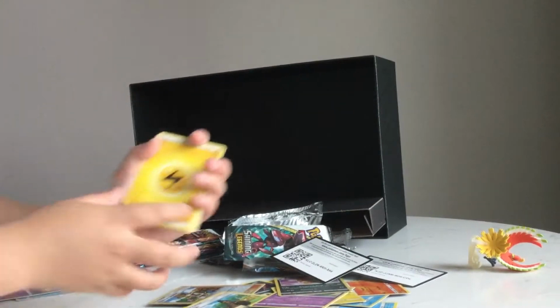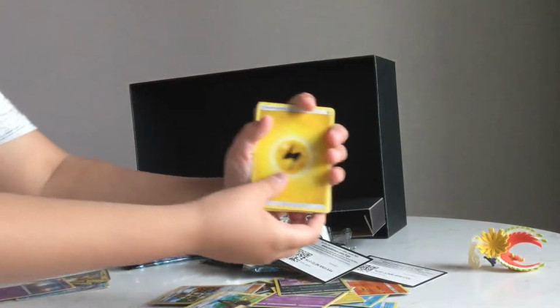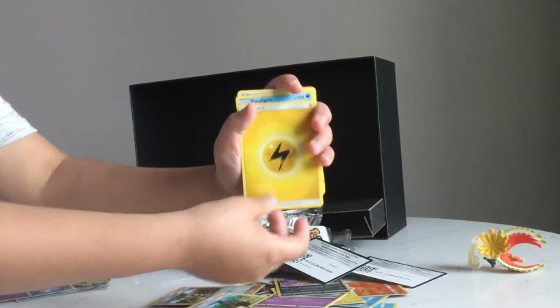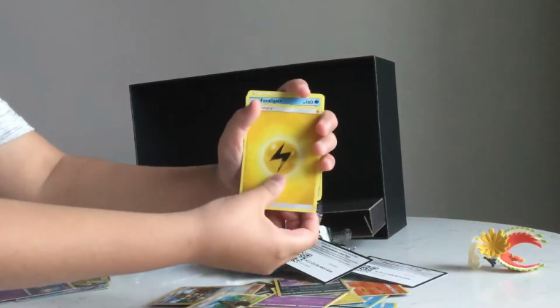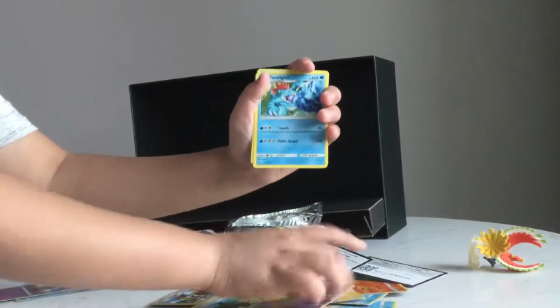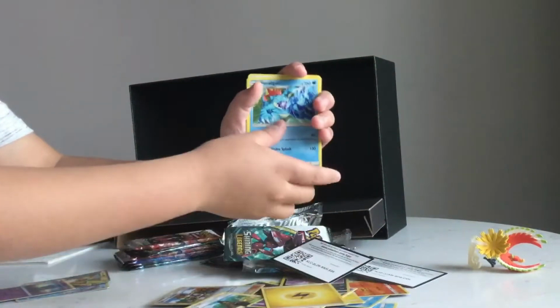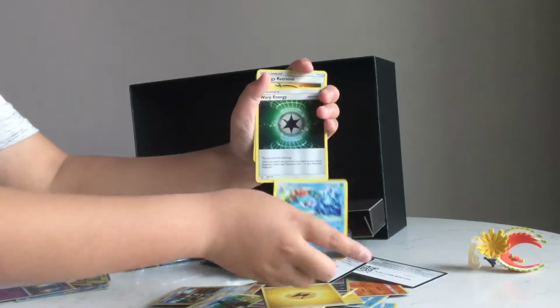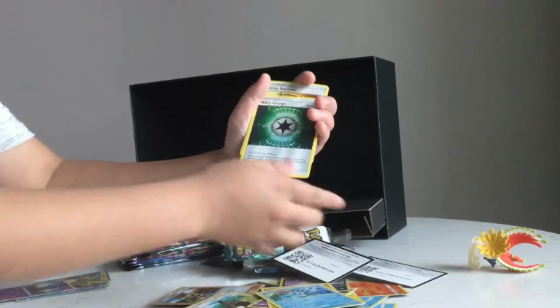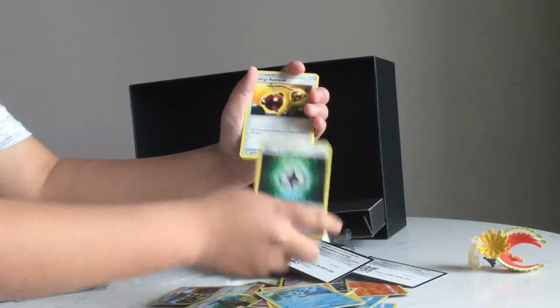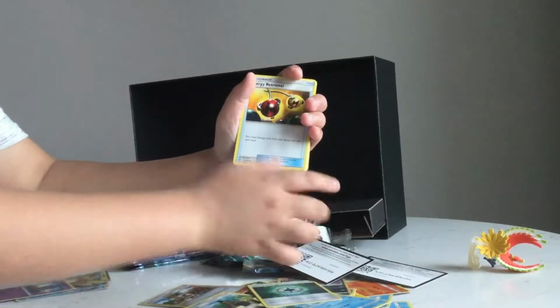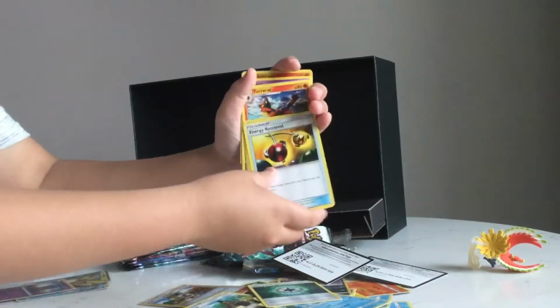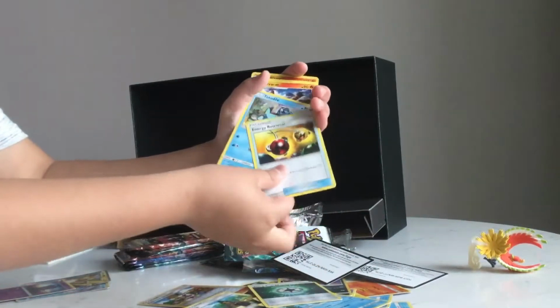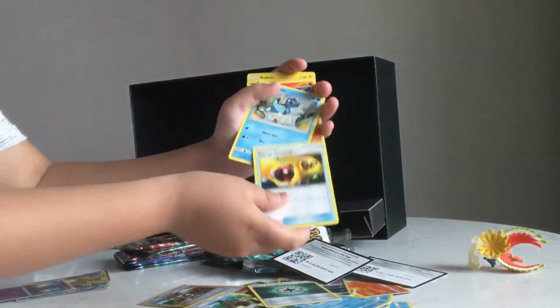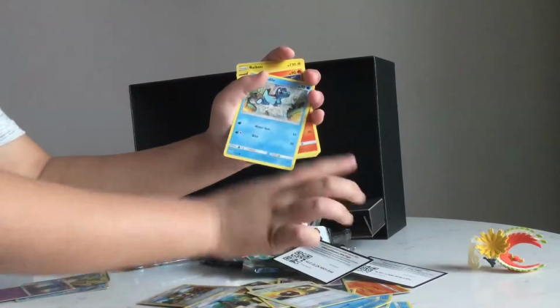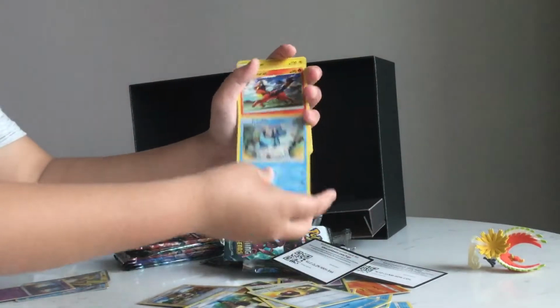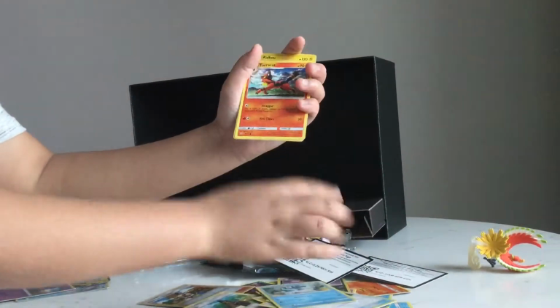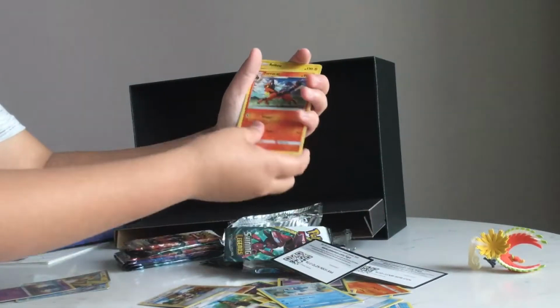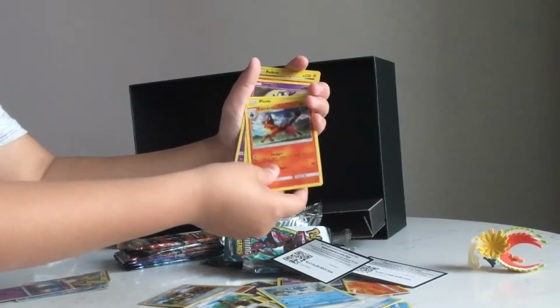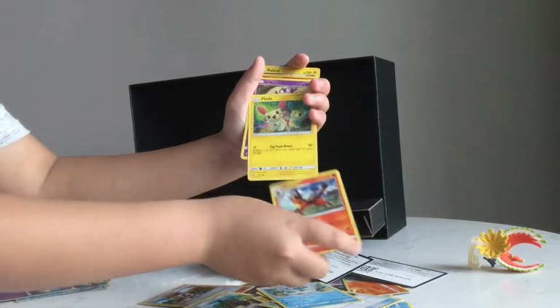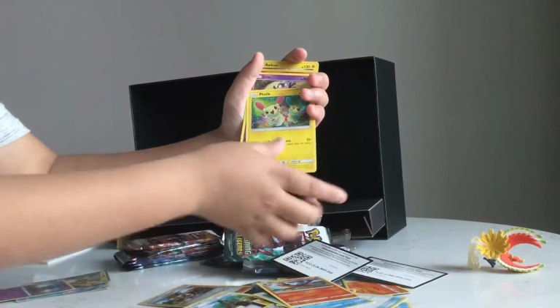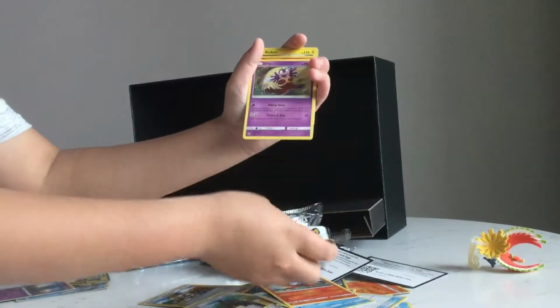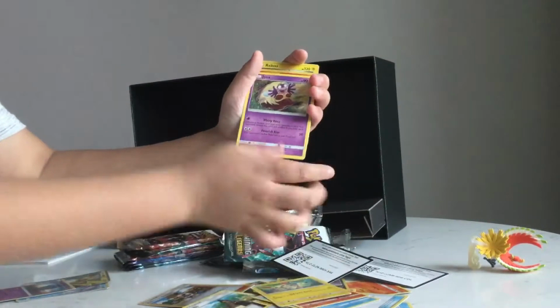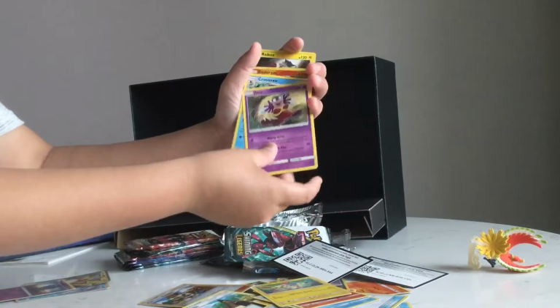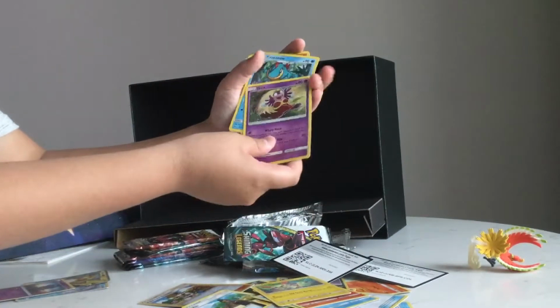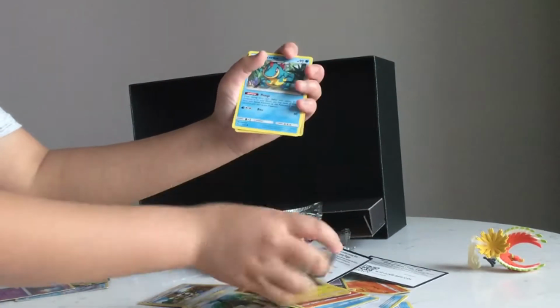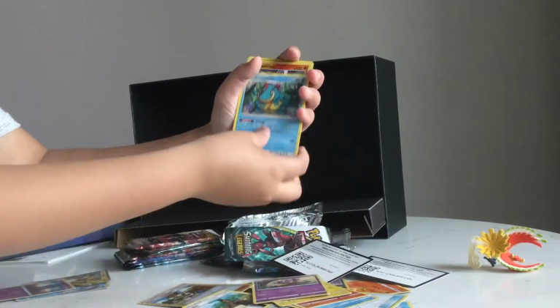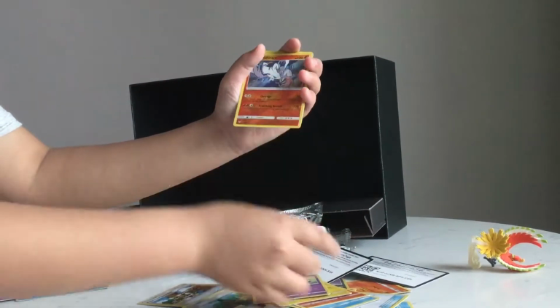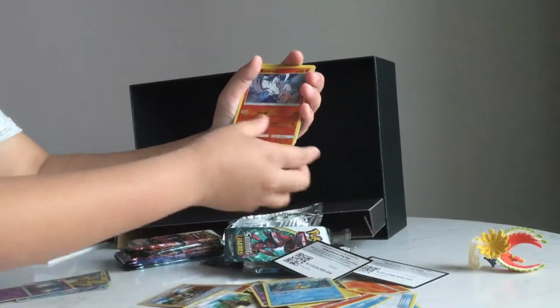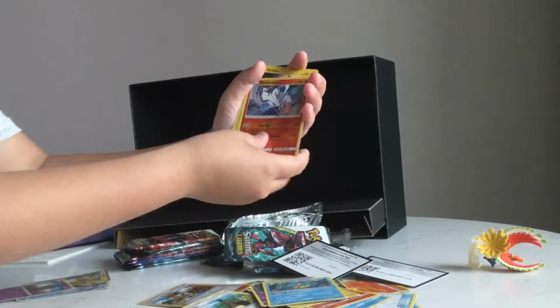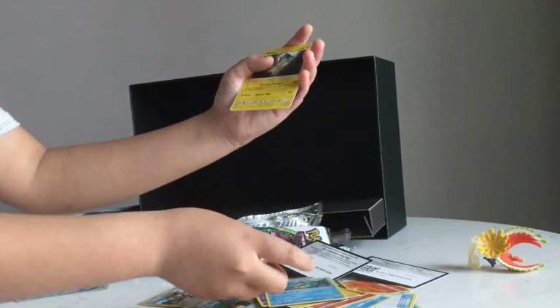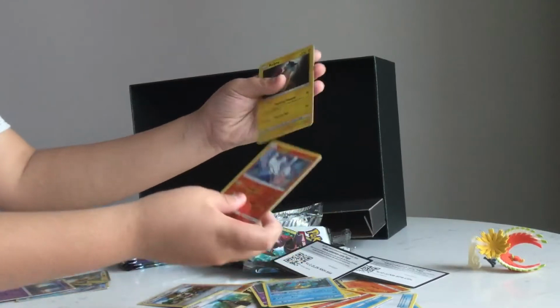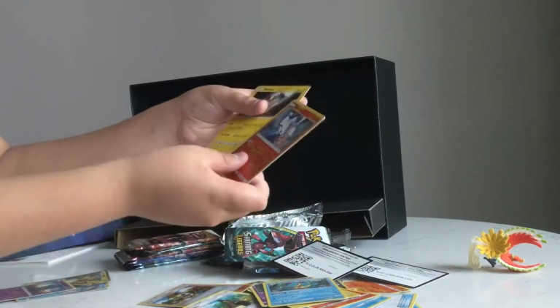Electric Energy, for Alligator, Warp Energy, Energy Retrieval, Torracat, Puzzle, Jynx, Croconaw, reverse holo Rhydon, and a holo Raikou.